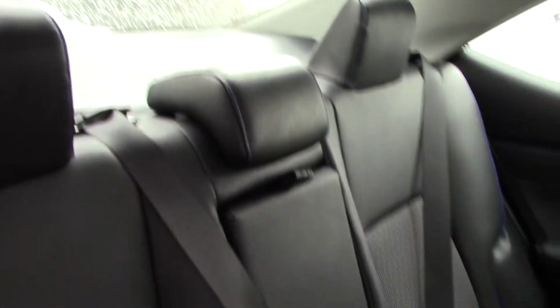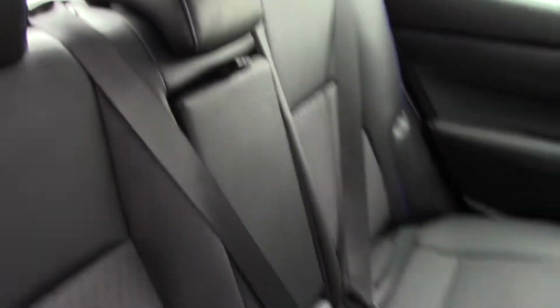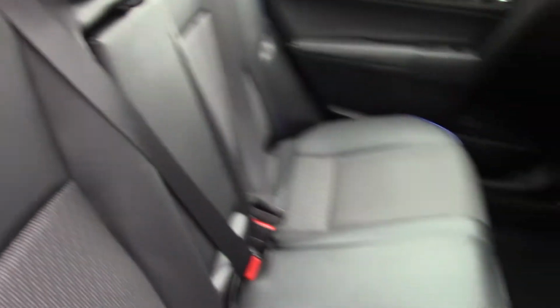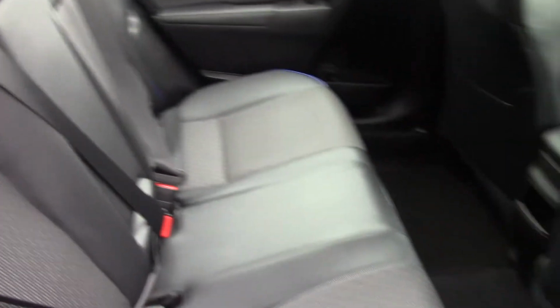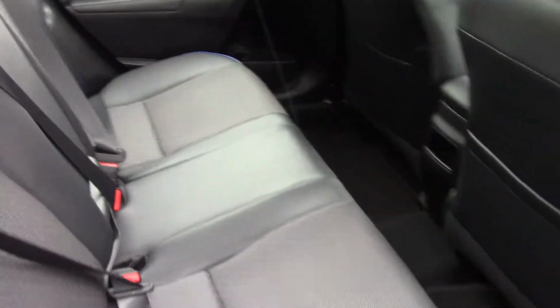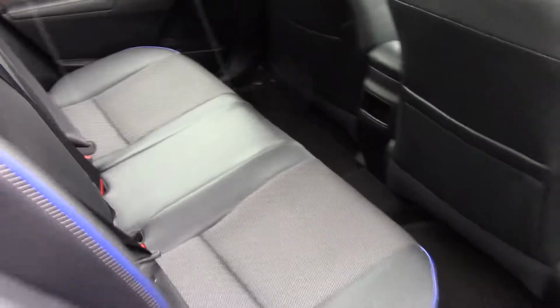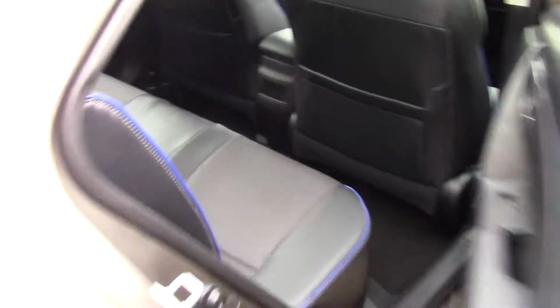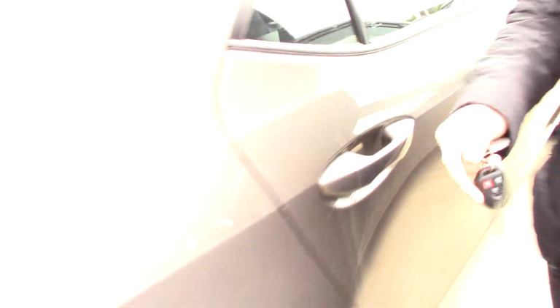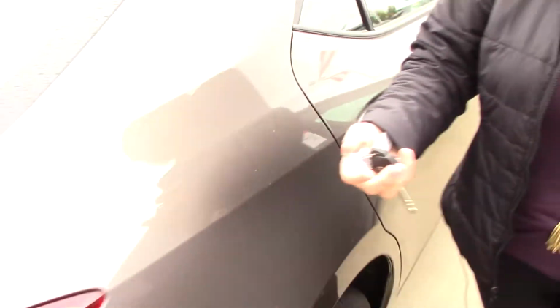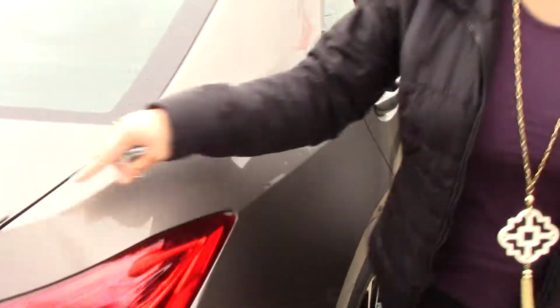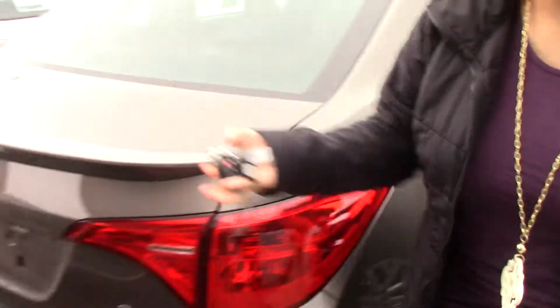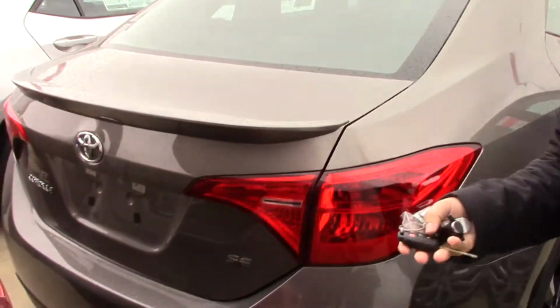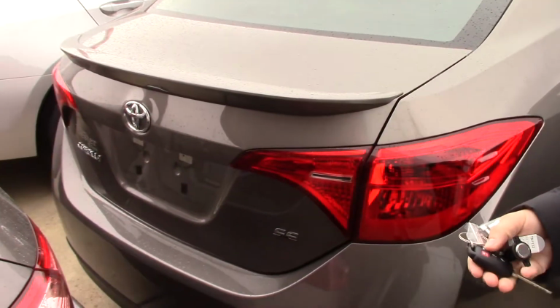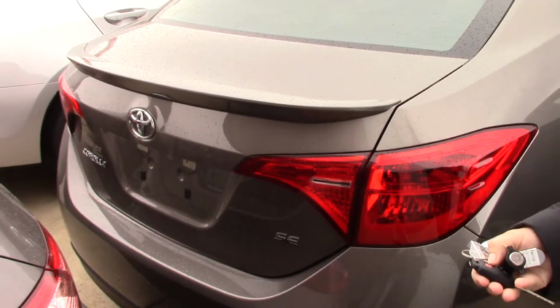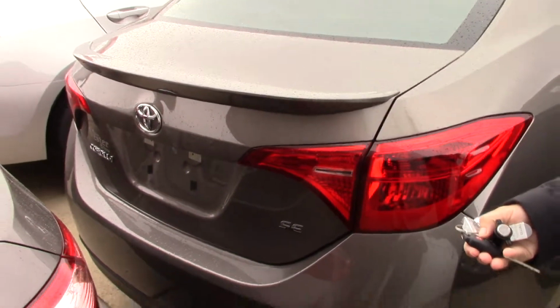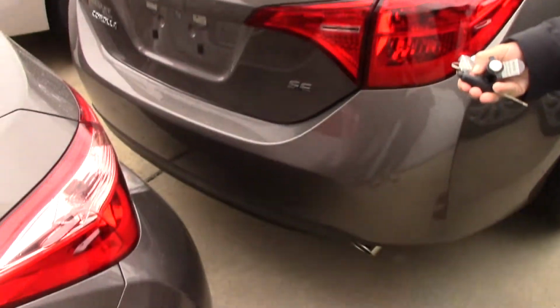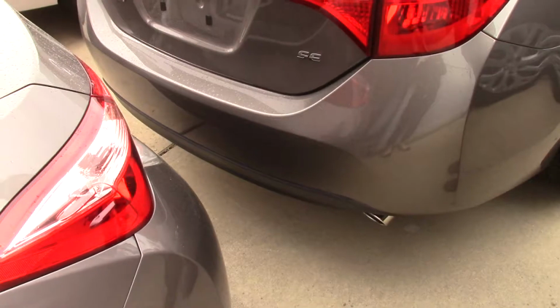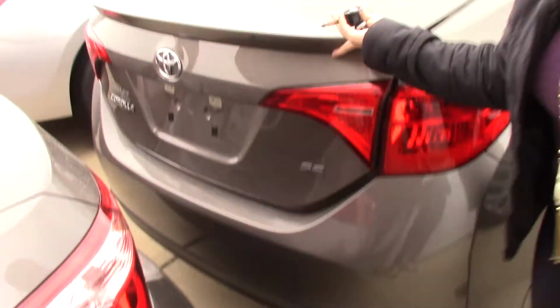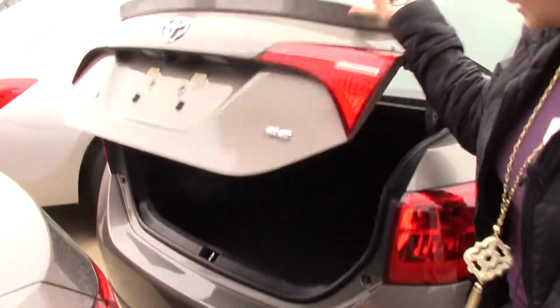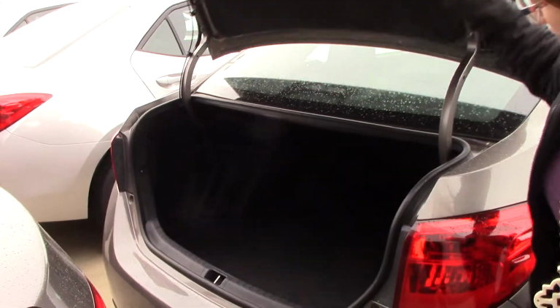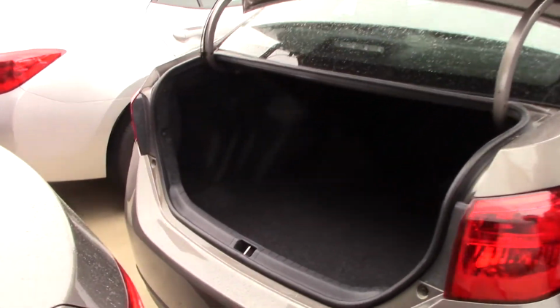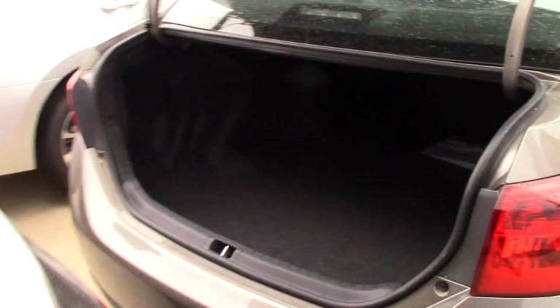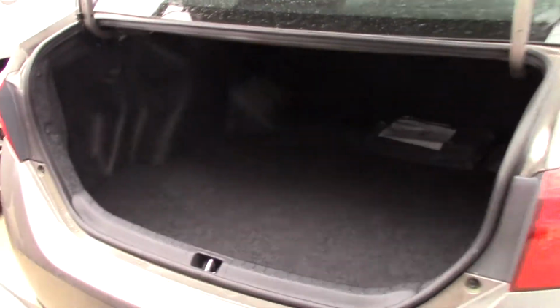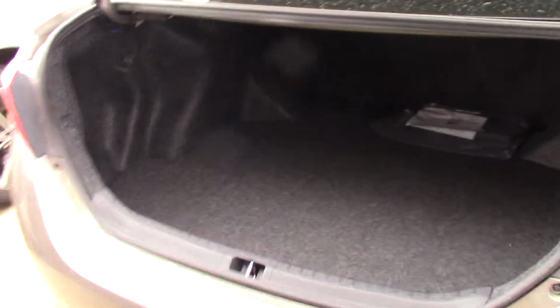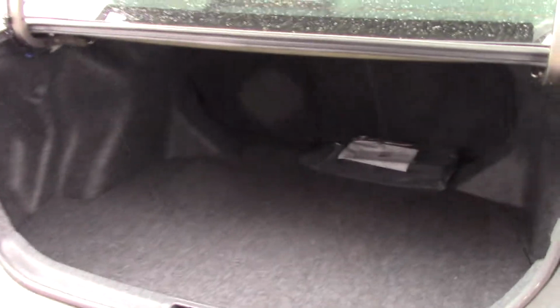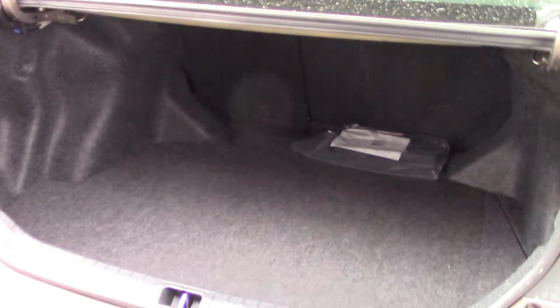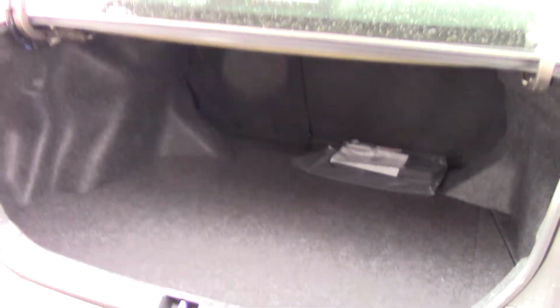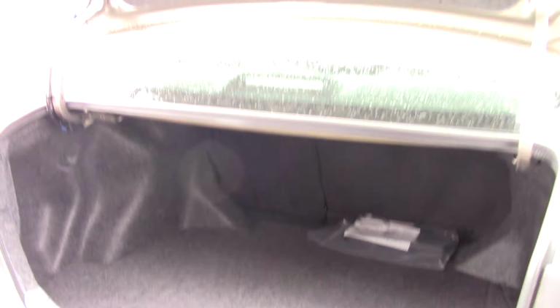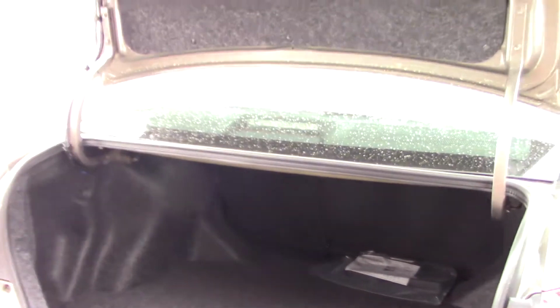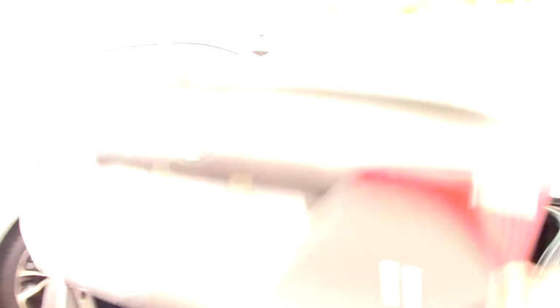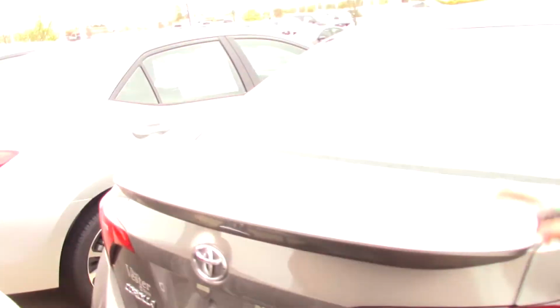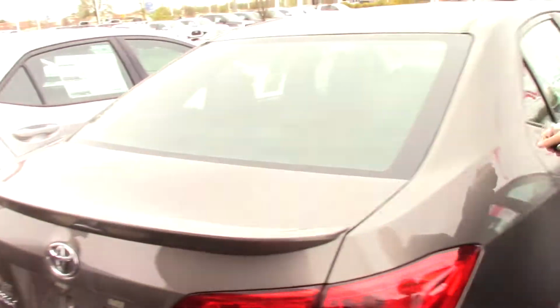31 miles per gallon combined for the fuel economy. It does have a spoiler here. Let me pop this so you can see — look how much room that is. 60-40 split as well.